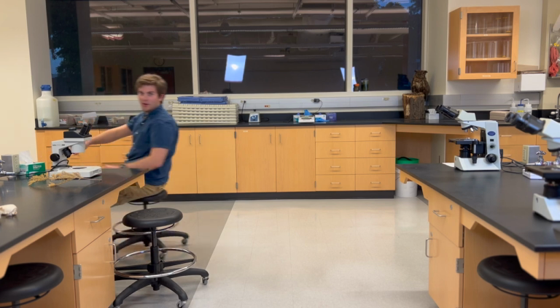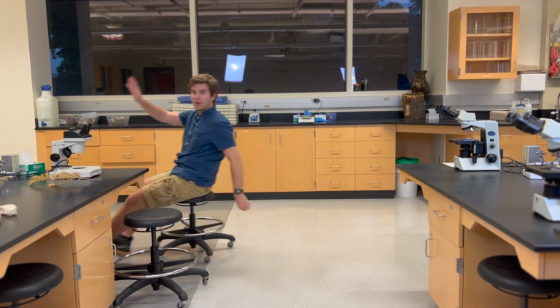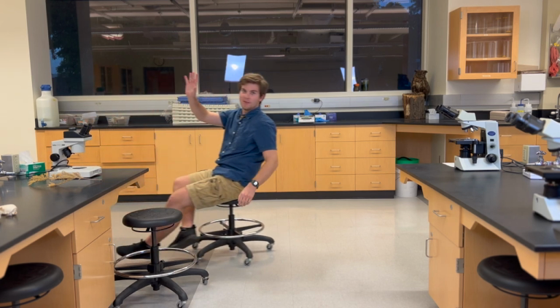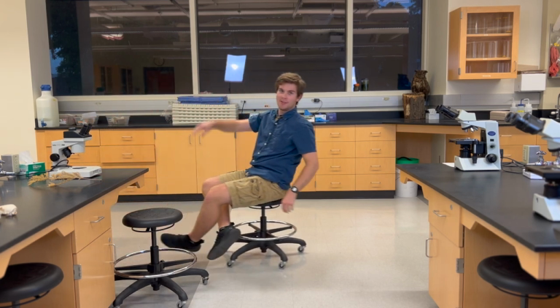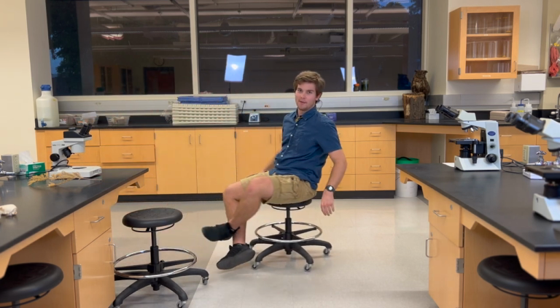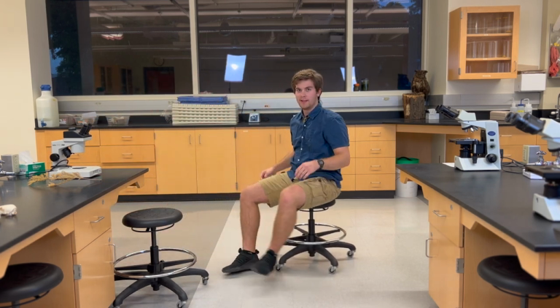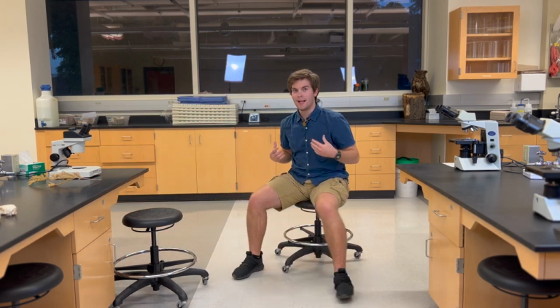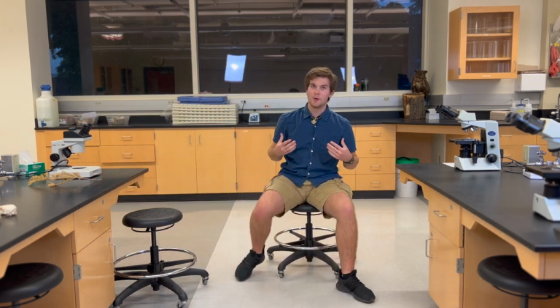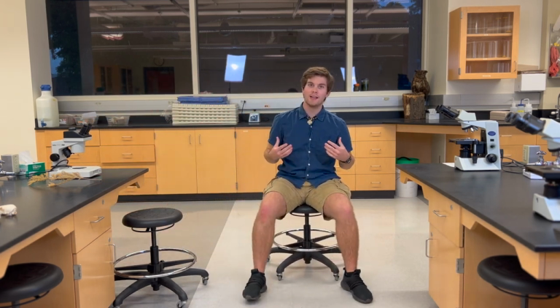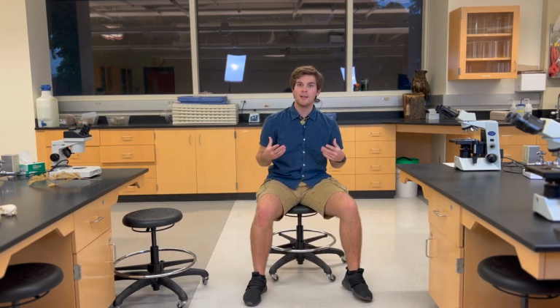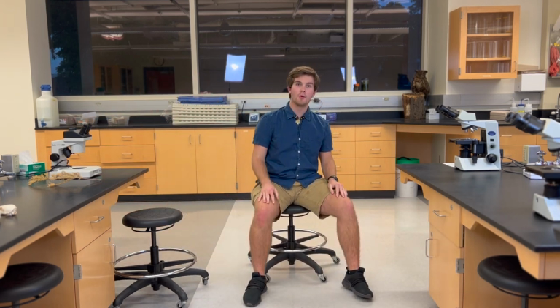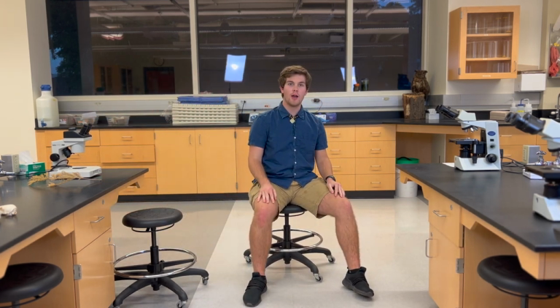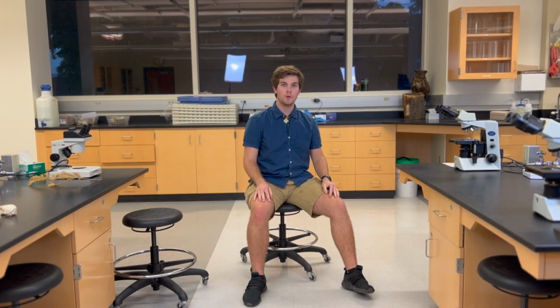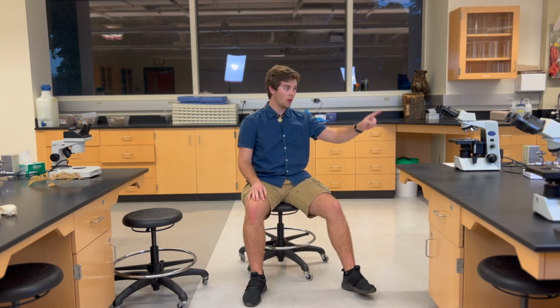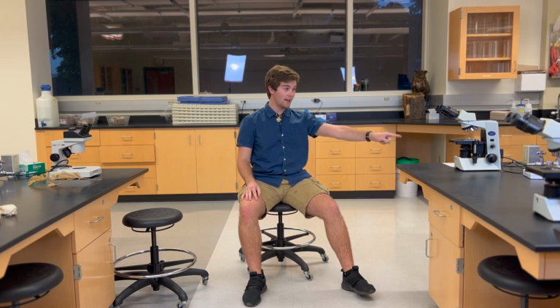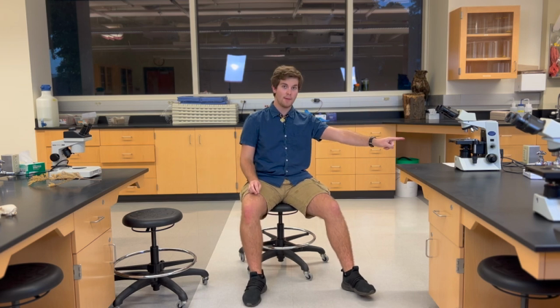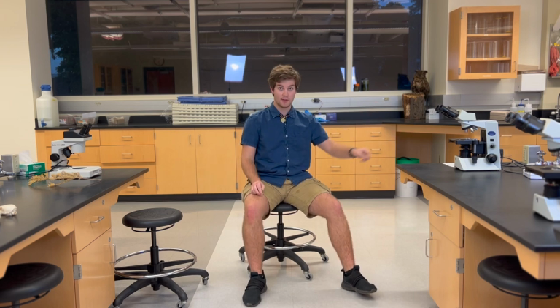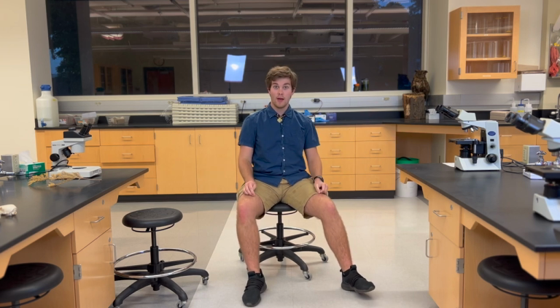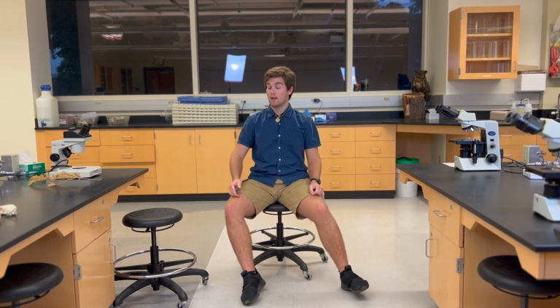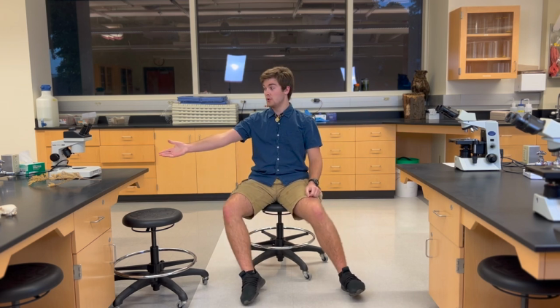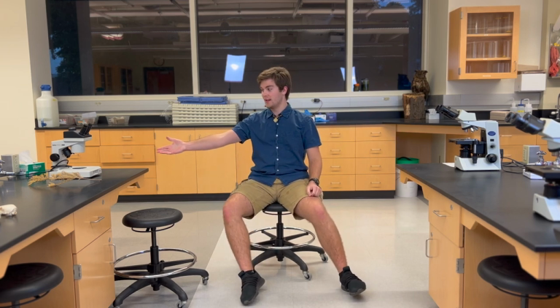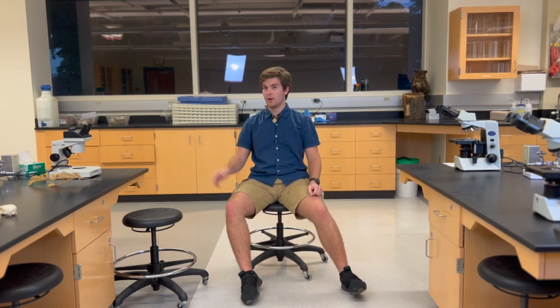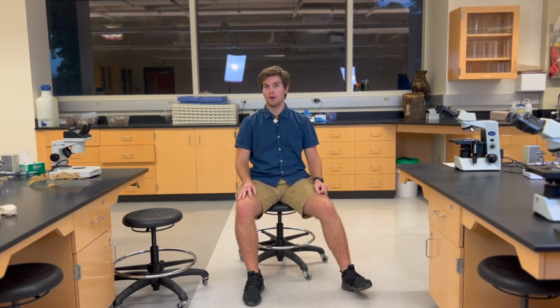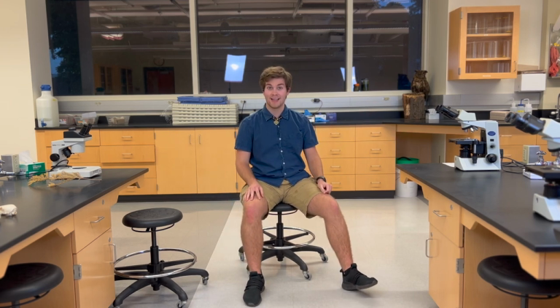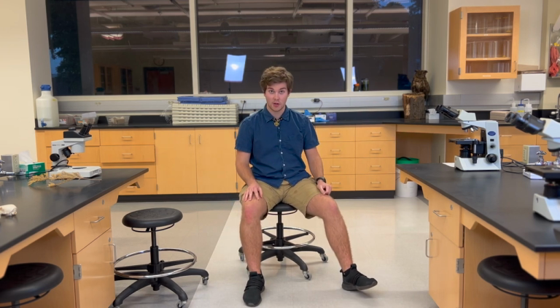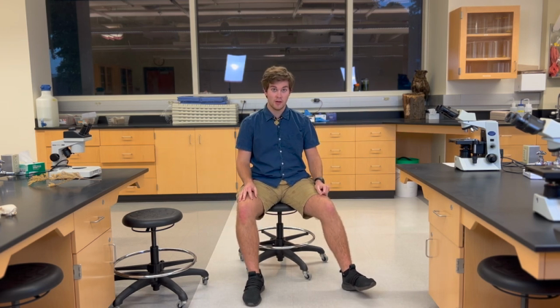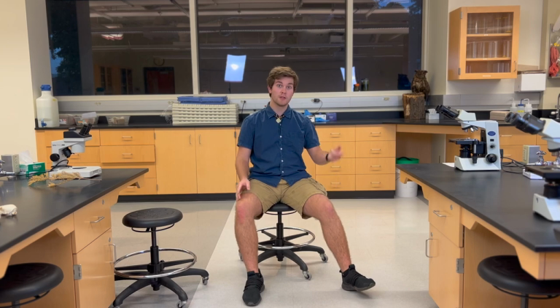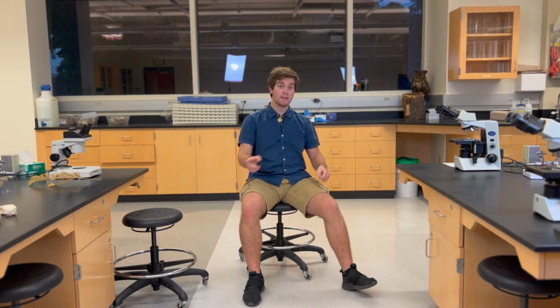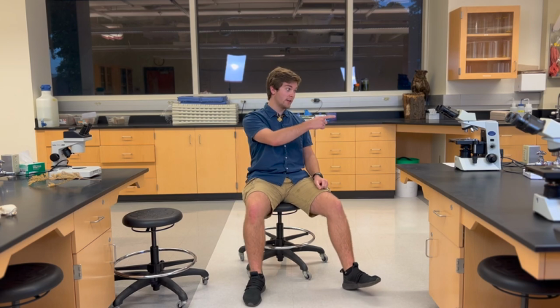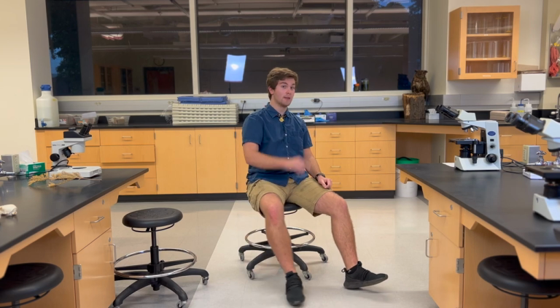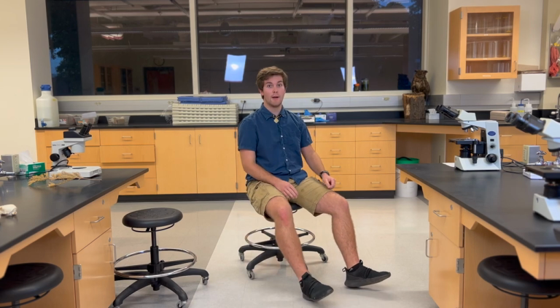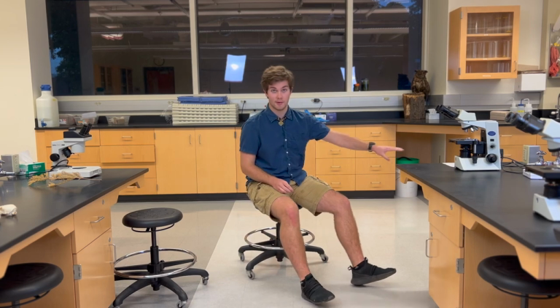Good morning, good afternoon, and good night everyone. My name is Logan and in this video I'm going to show you how to work a compound microscope as well as how to correctly operate our dissecting scopes. First though, let's start over here with our compound microscope.